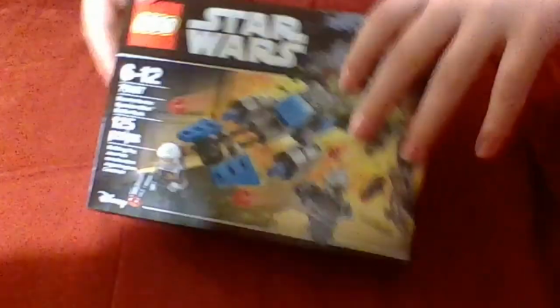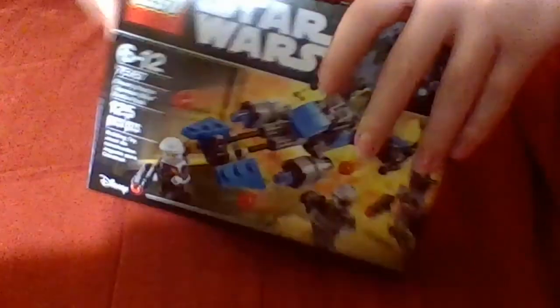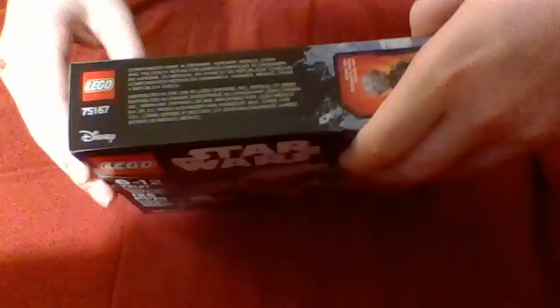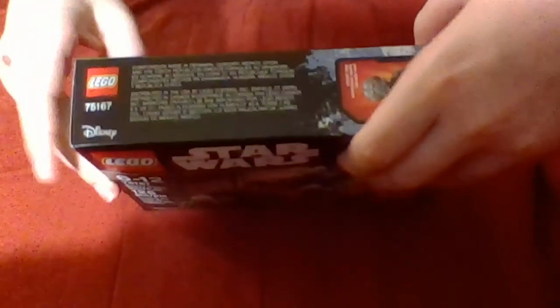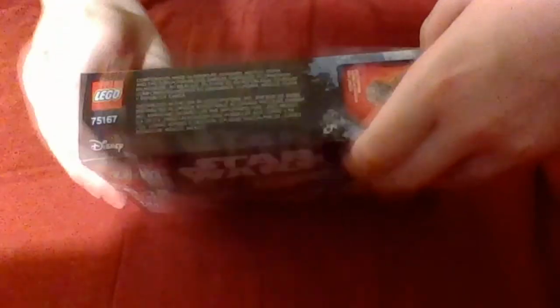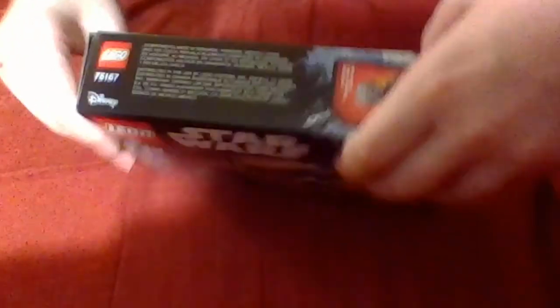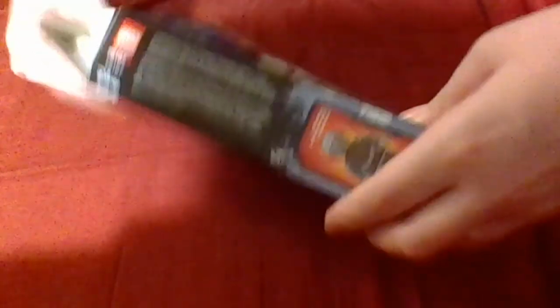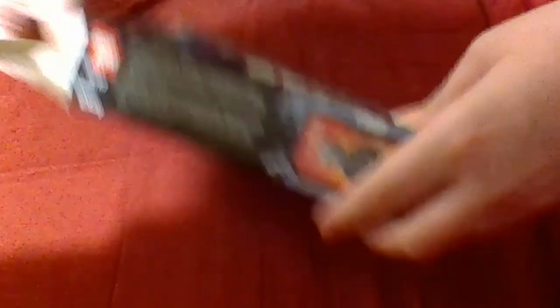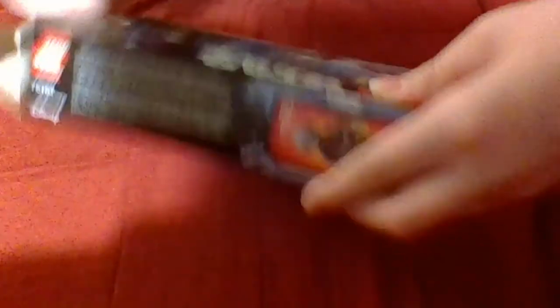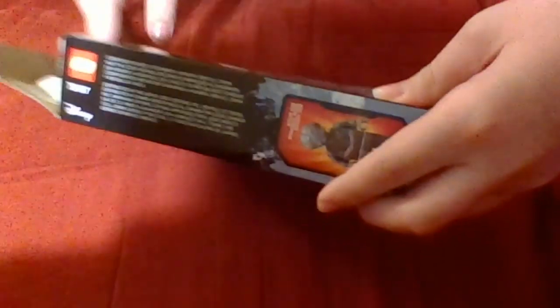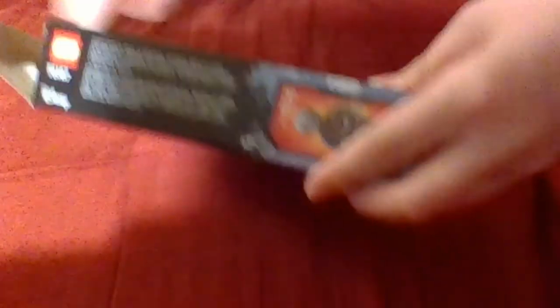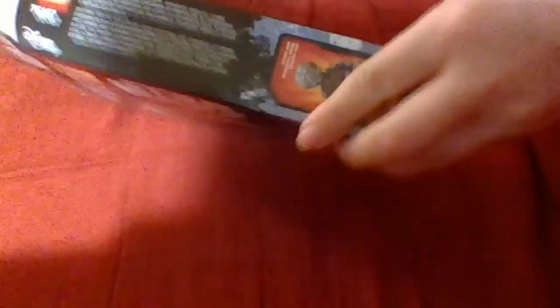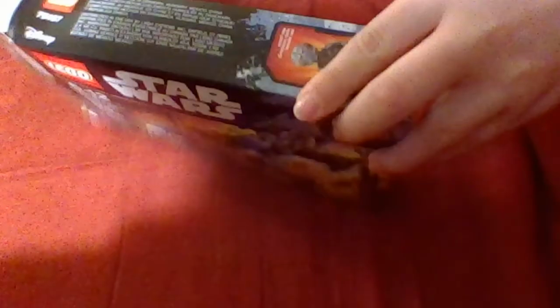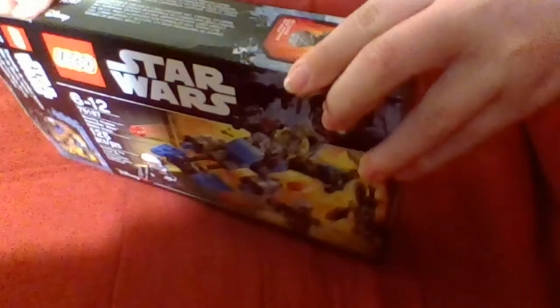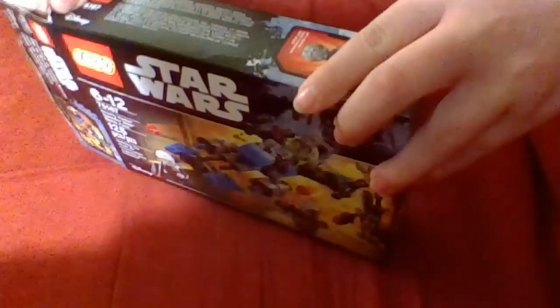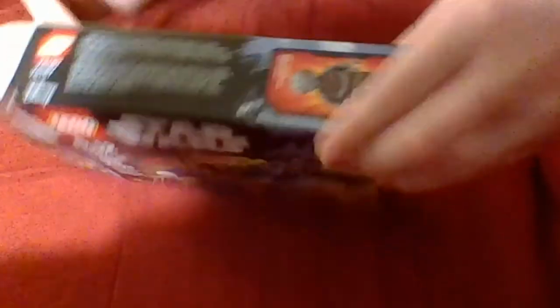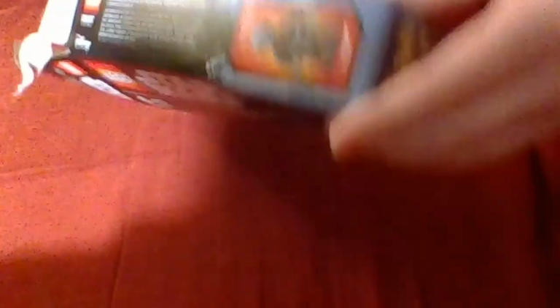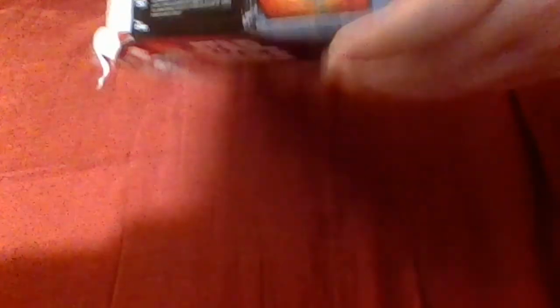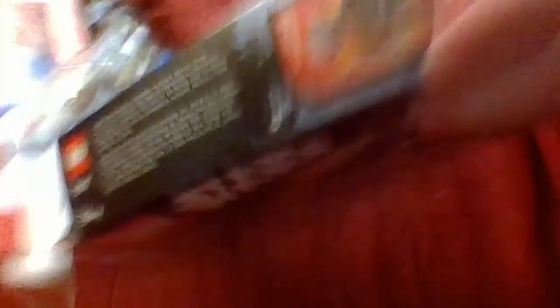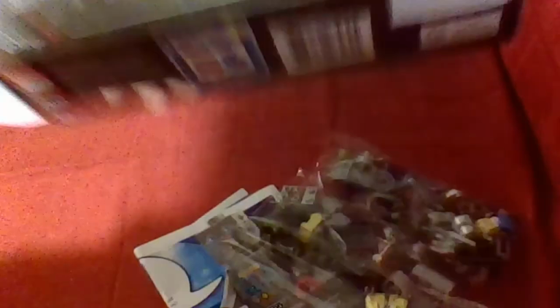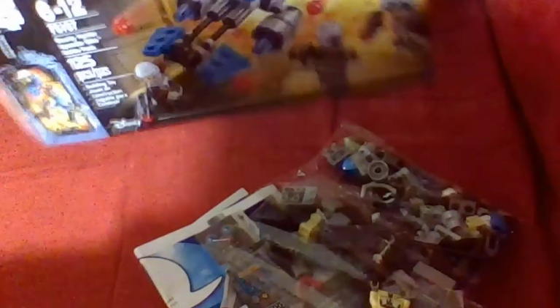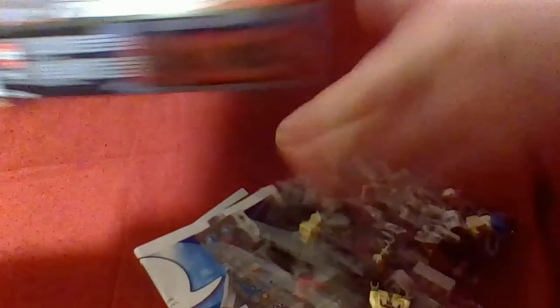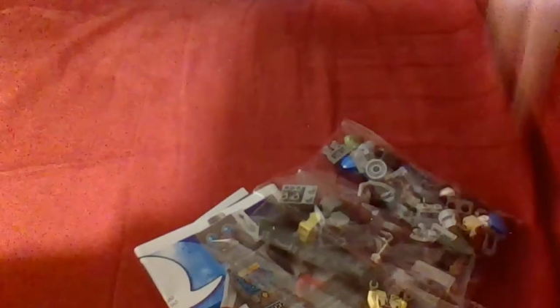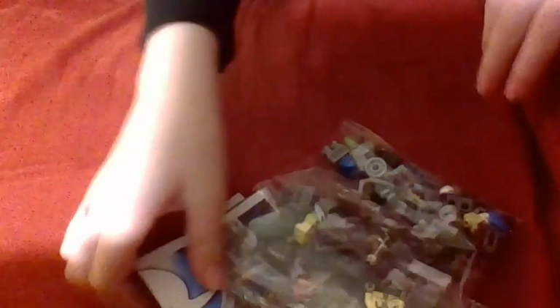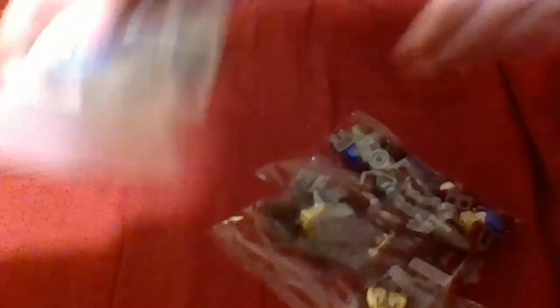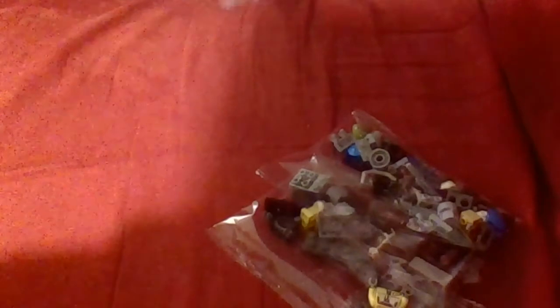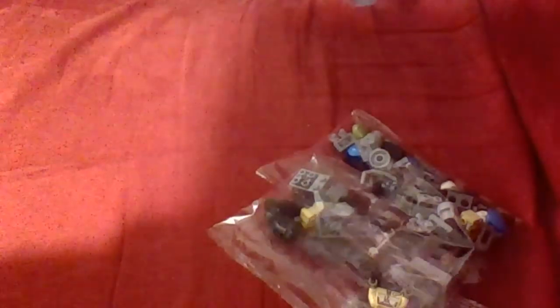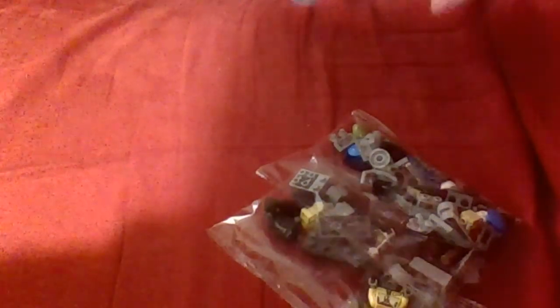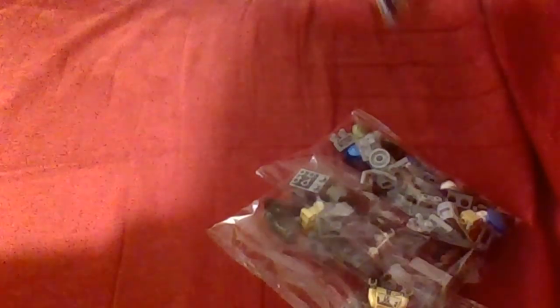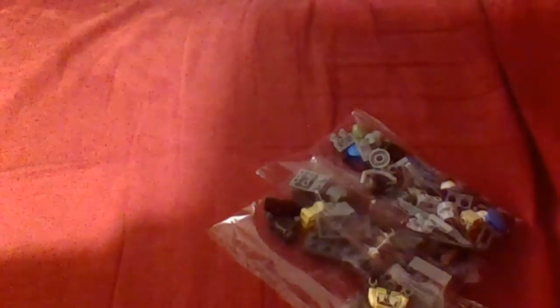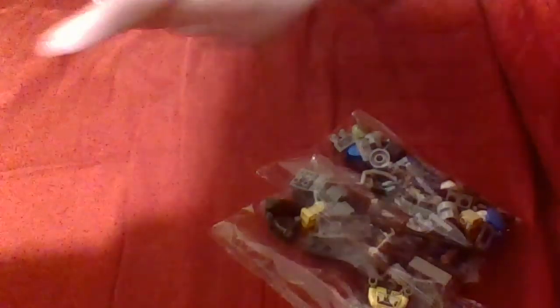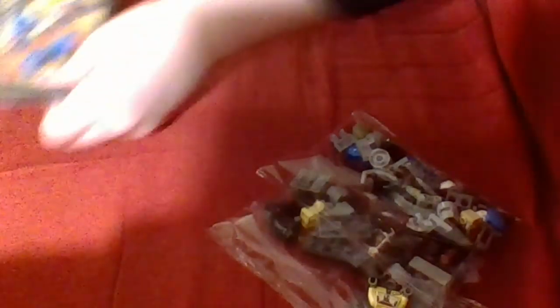As you may have known, if you've seen my haul video, I got this for only $9 at Walmart, along with some other great deals. Three bags — interesting, interesting.